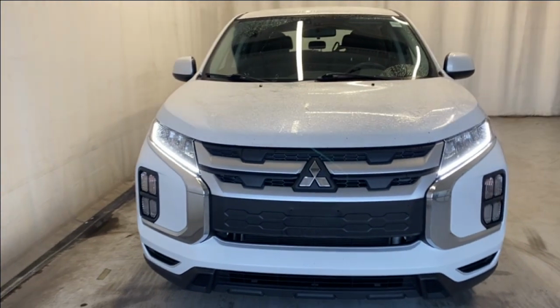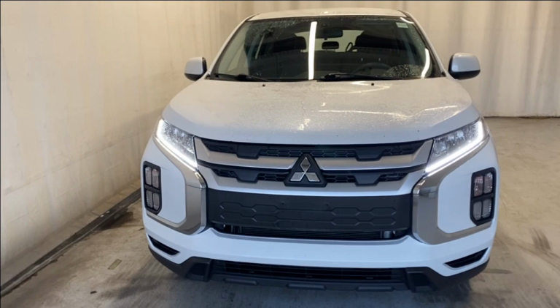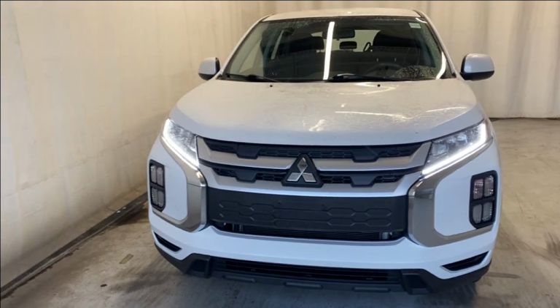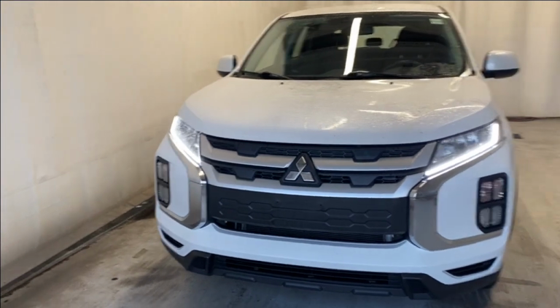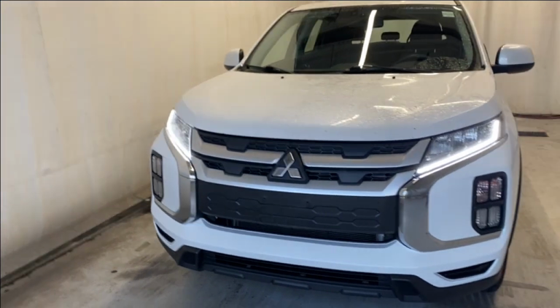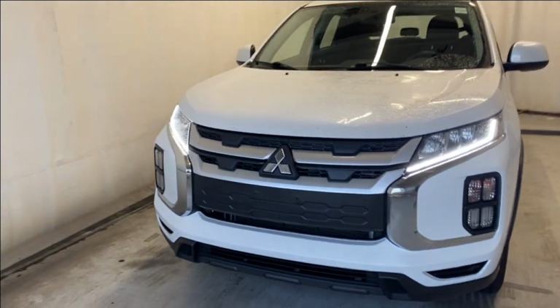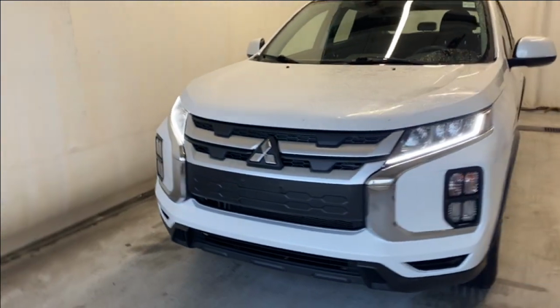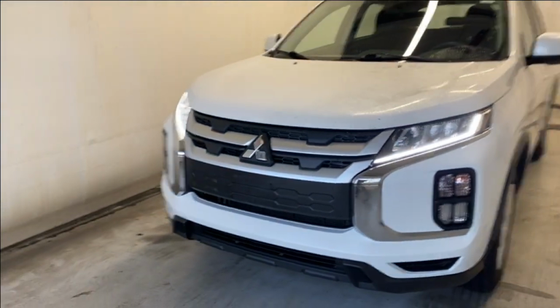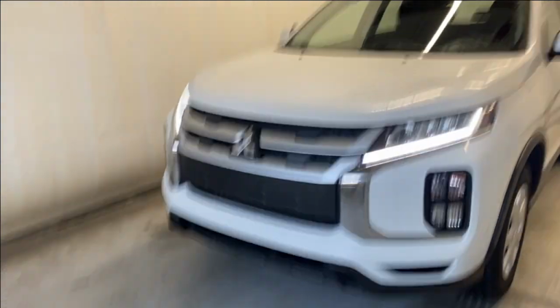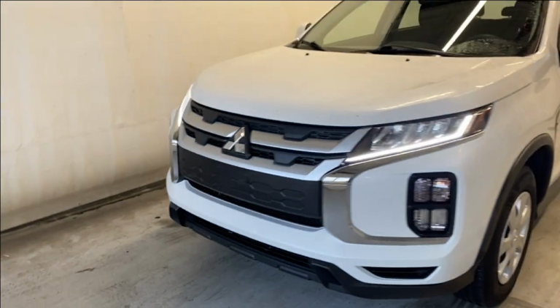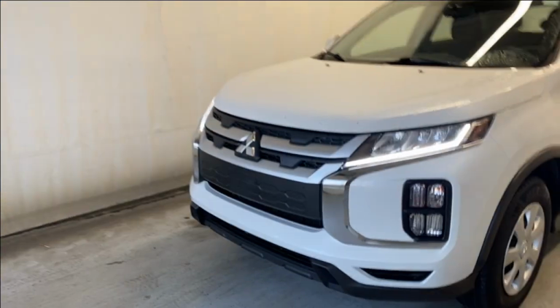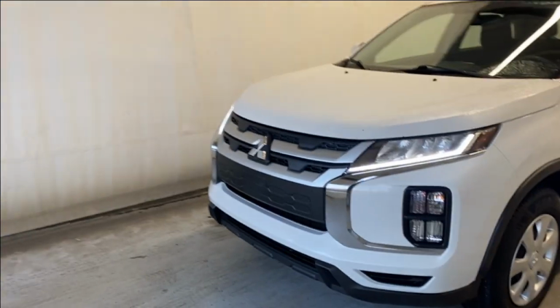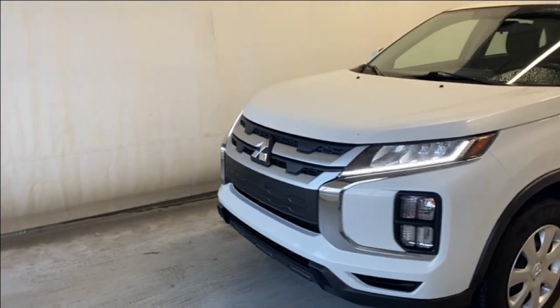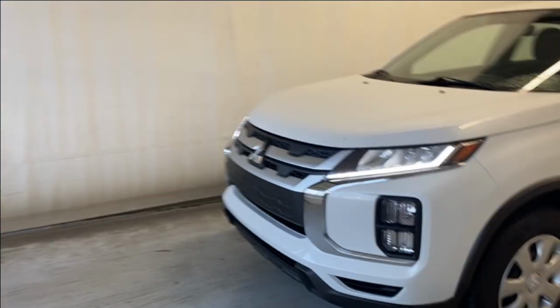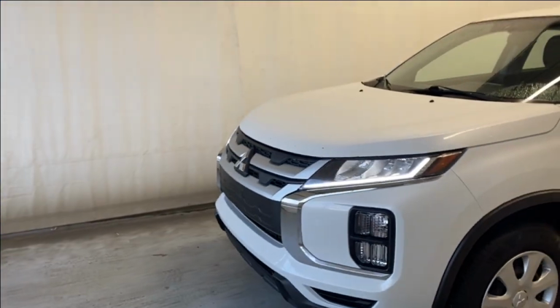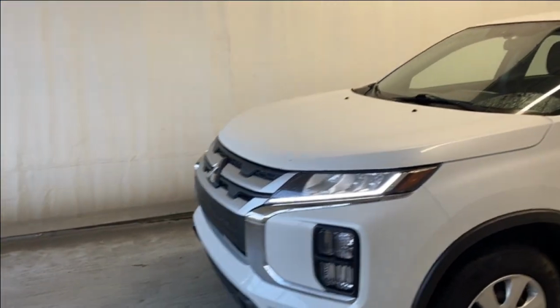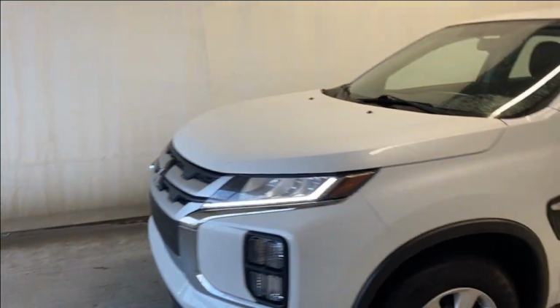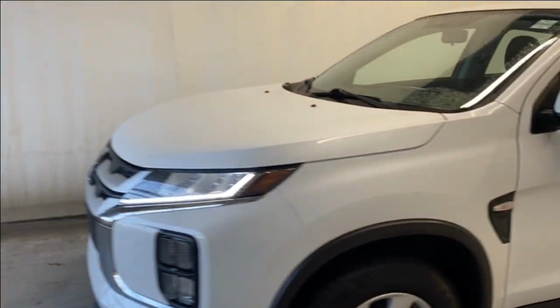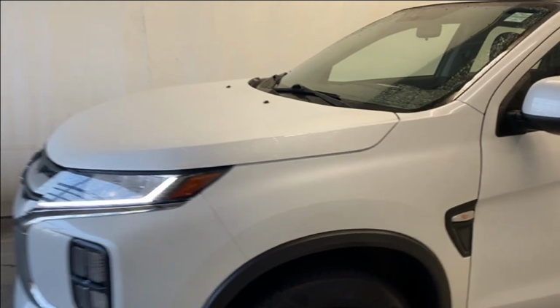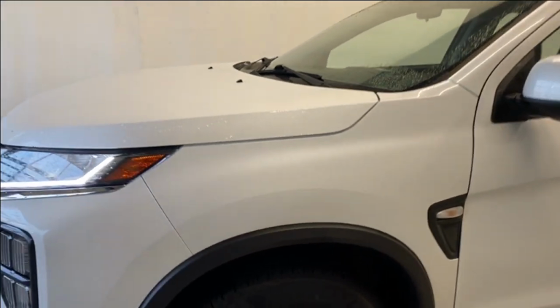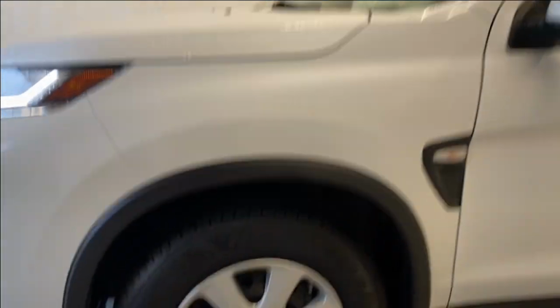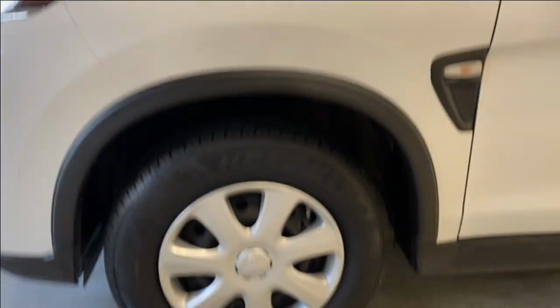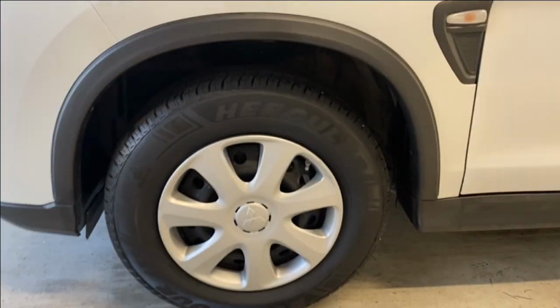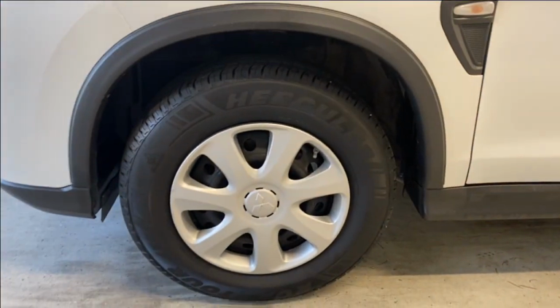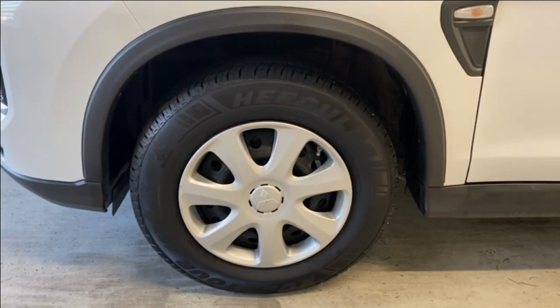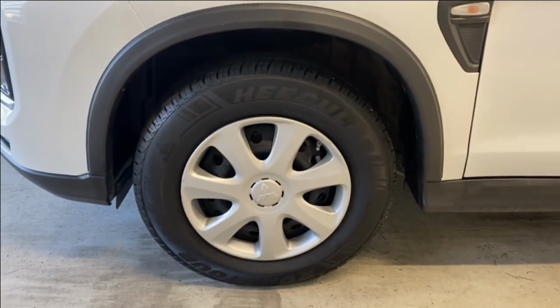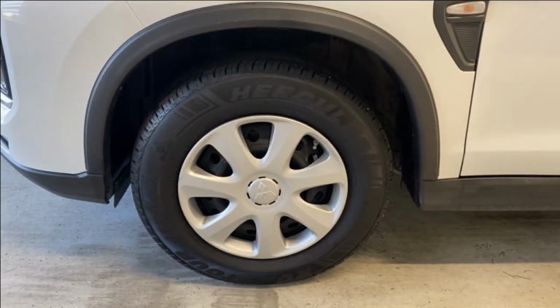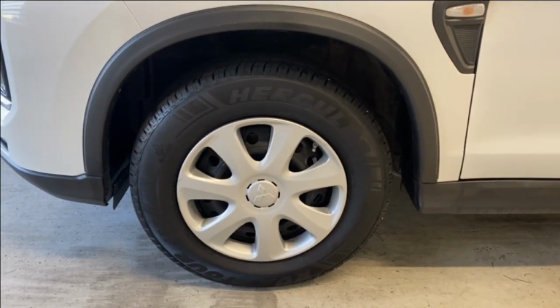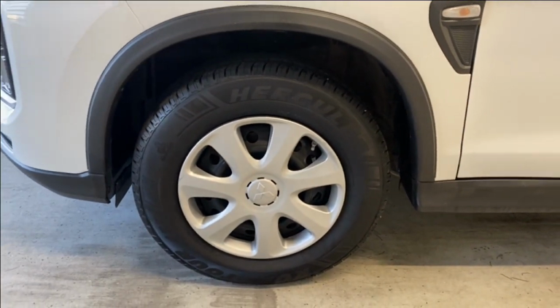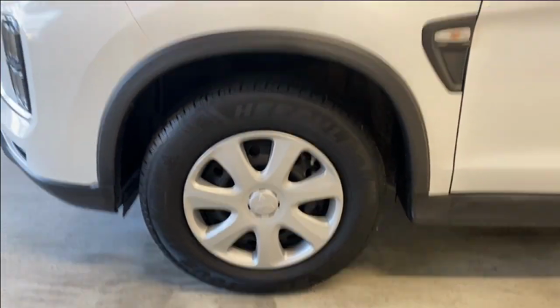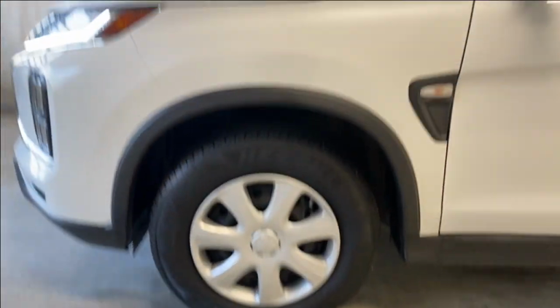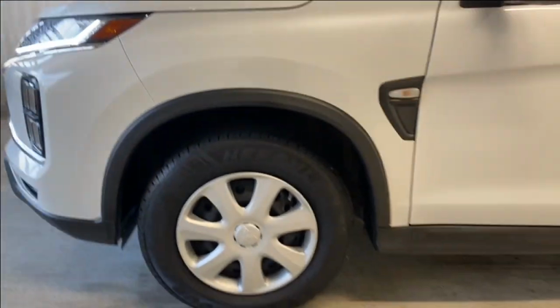Out front we have our LED daytime running lights and our regular LED headlights, a gray and chrome finish grille with the Mitsubishi badge in the middle, and plain steel wheels with wheel covers on there to make them look that much nicer.